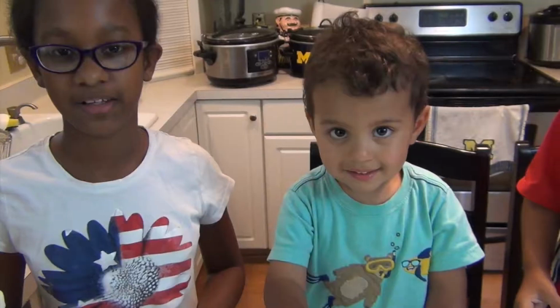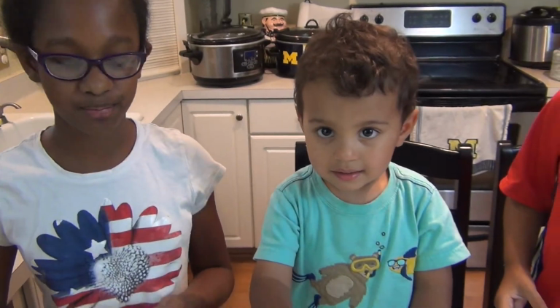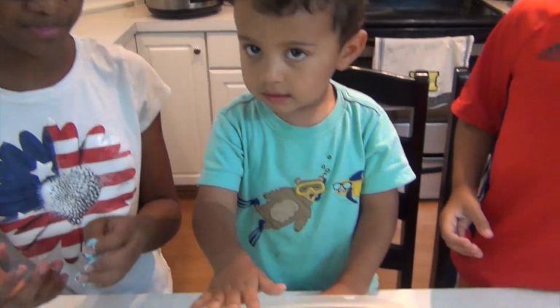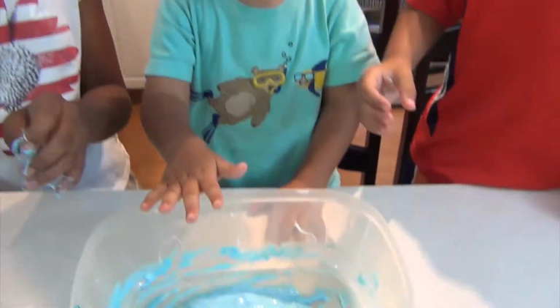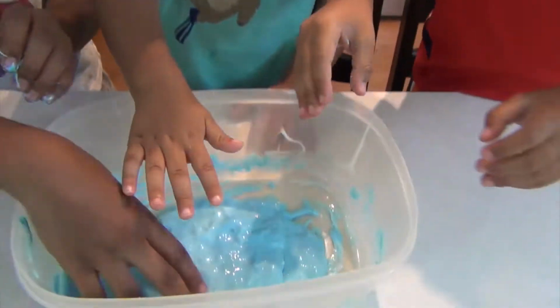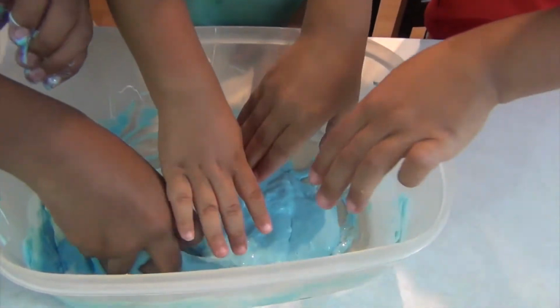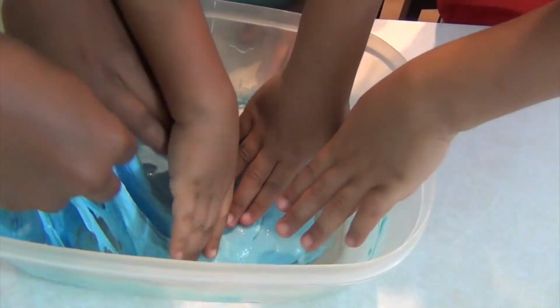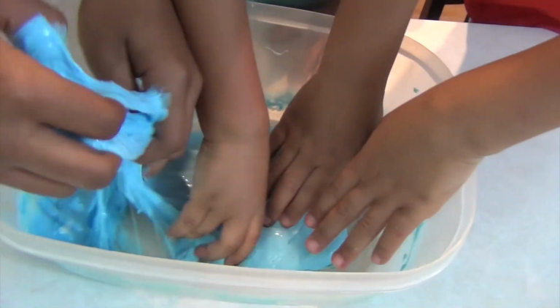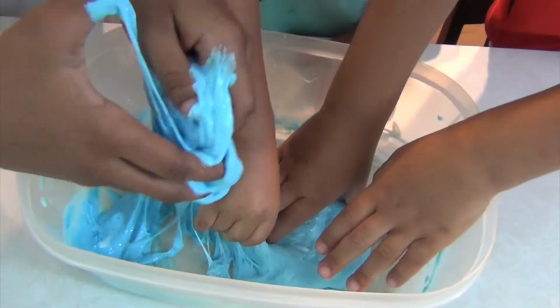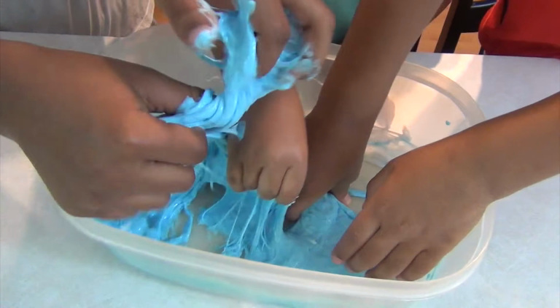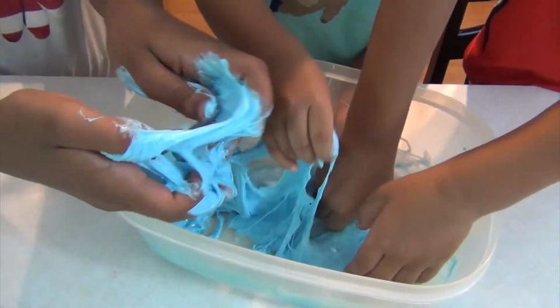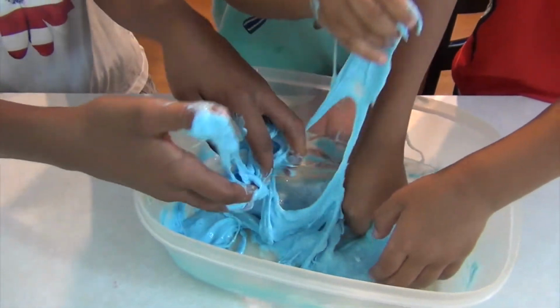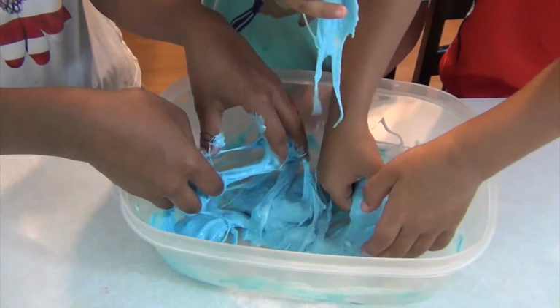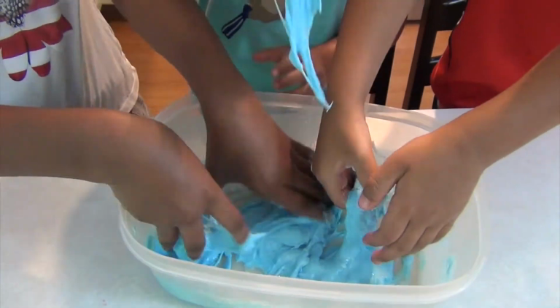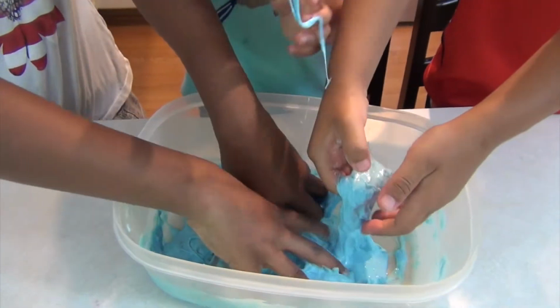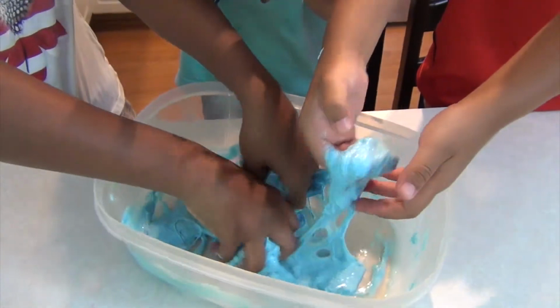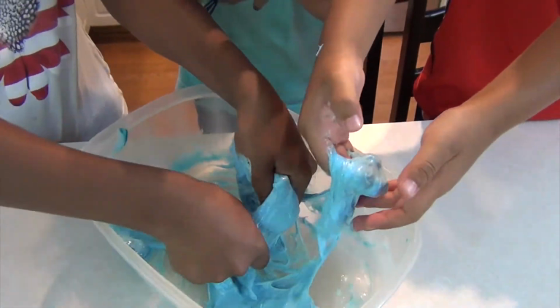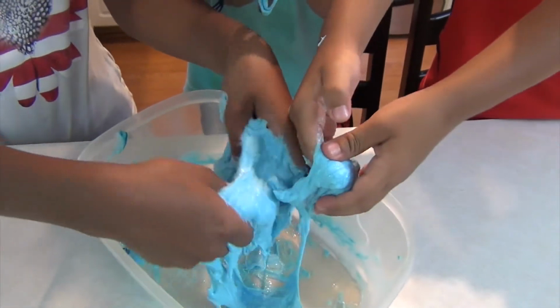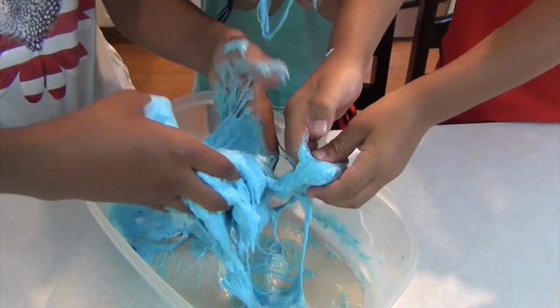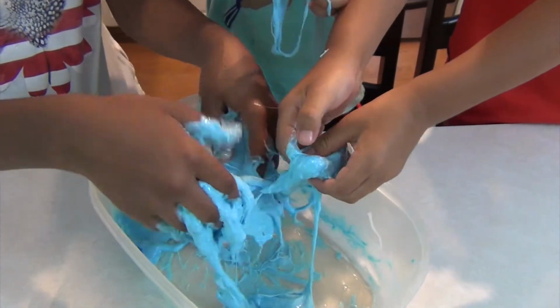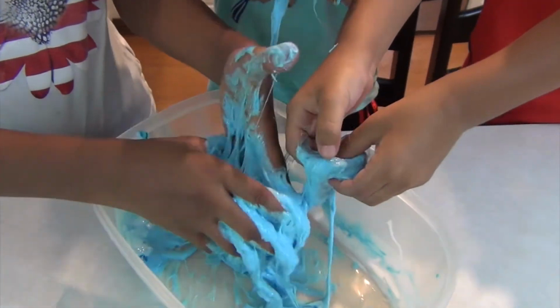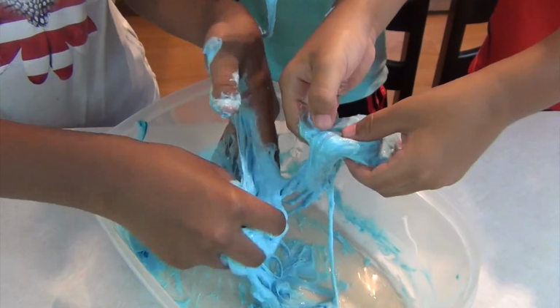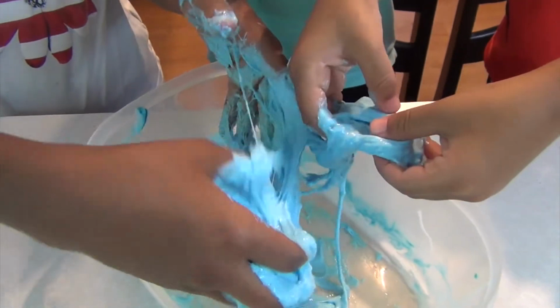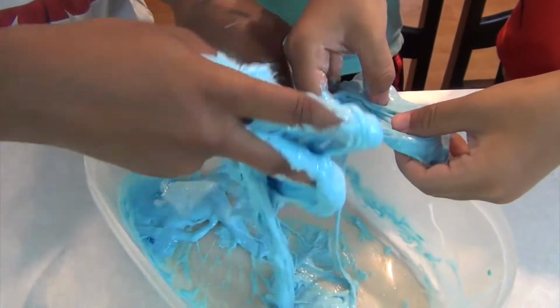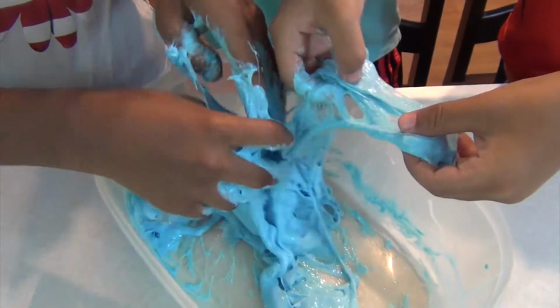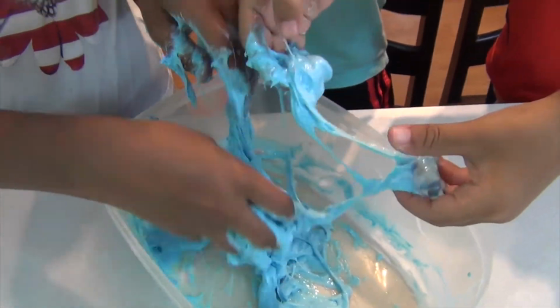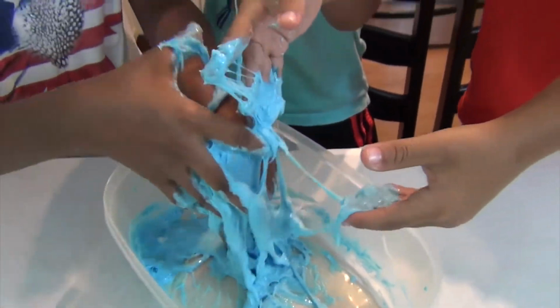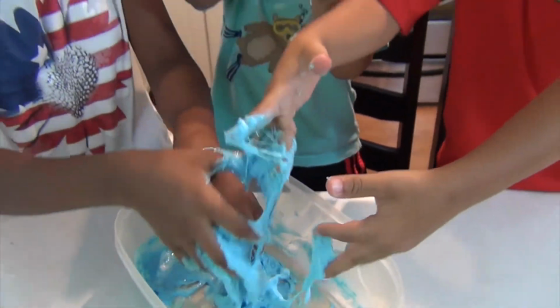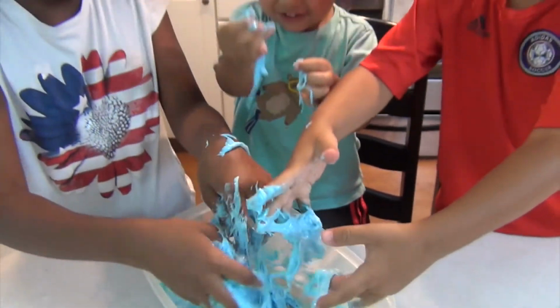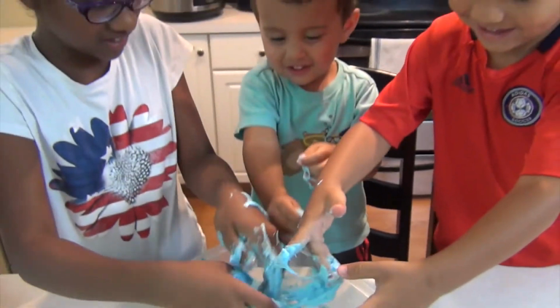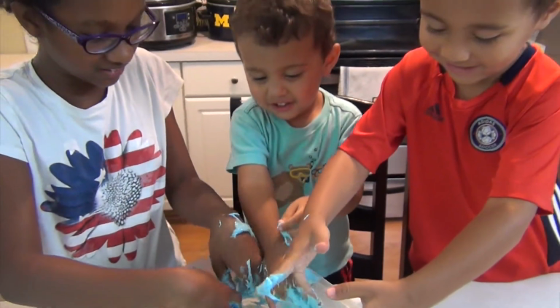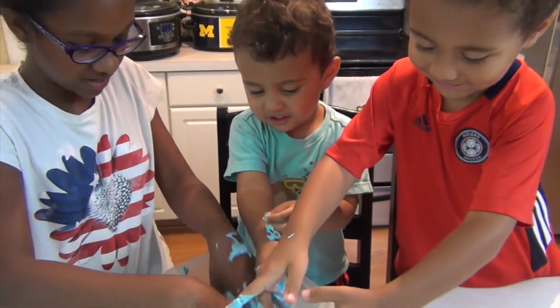Now let's play with it. Let's play. Try not to get on the table again.